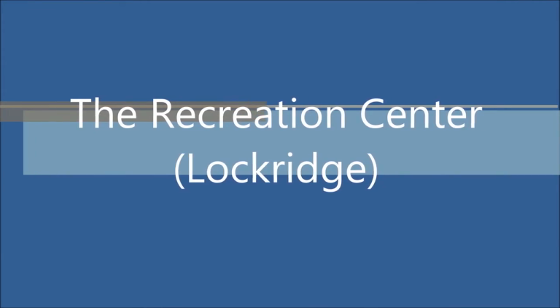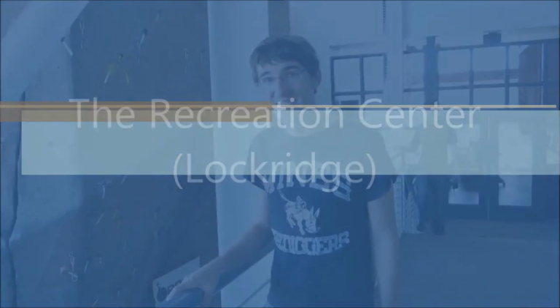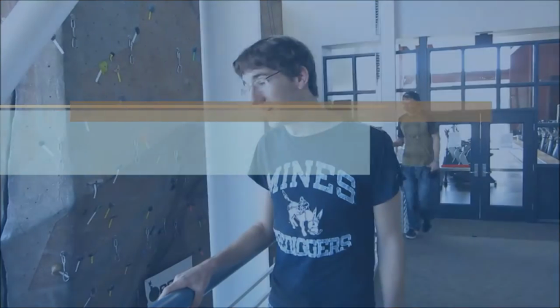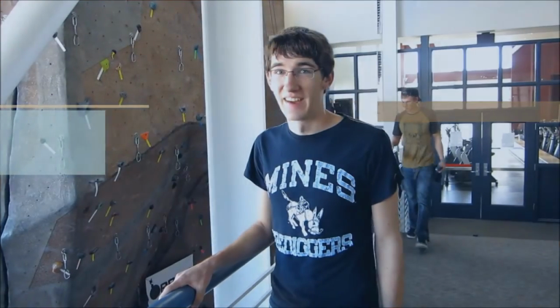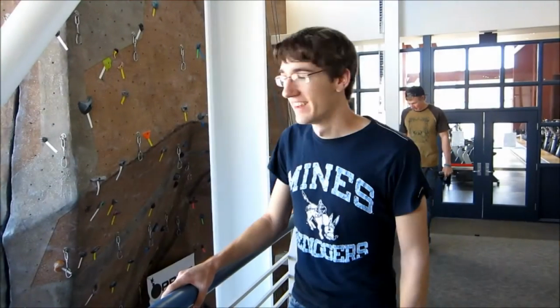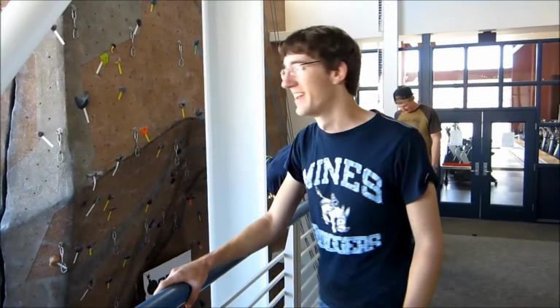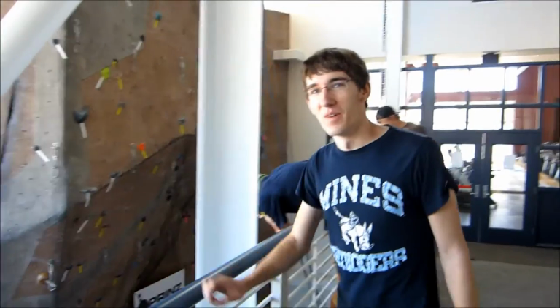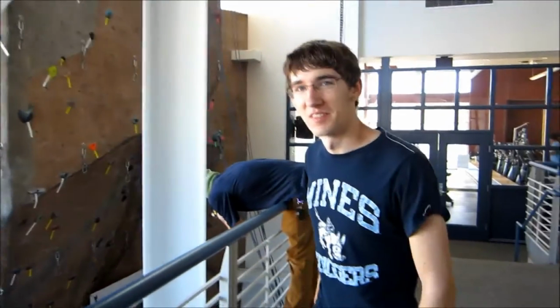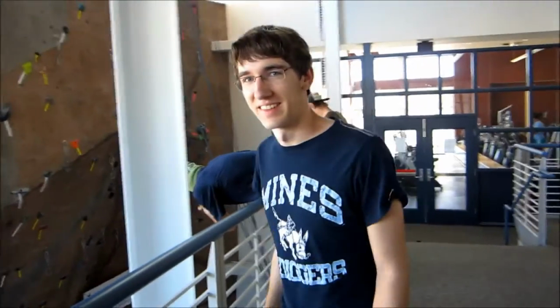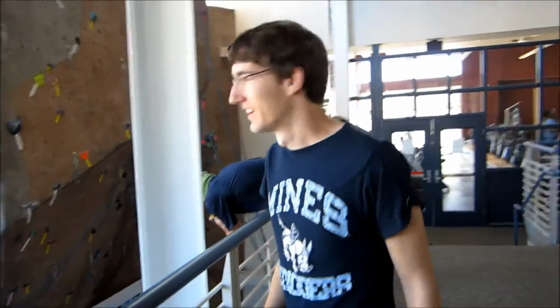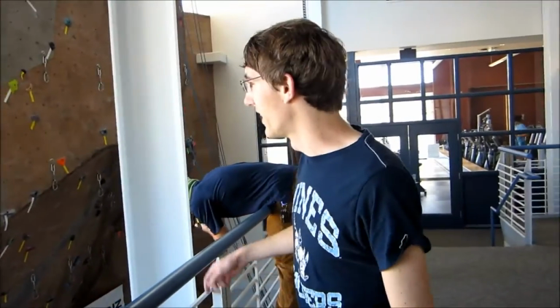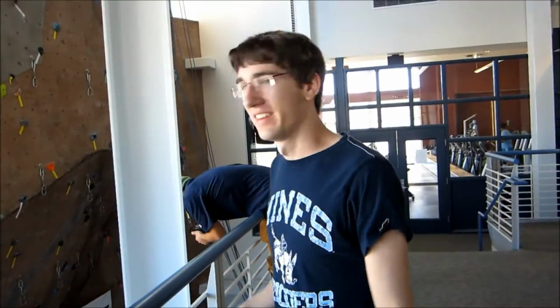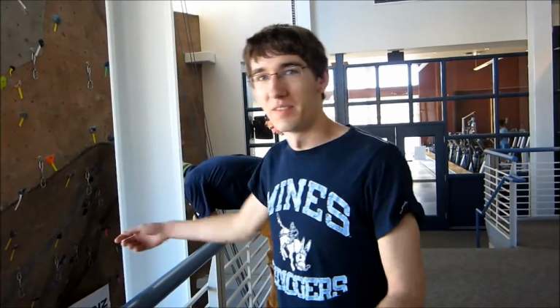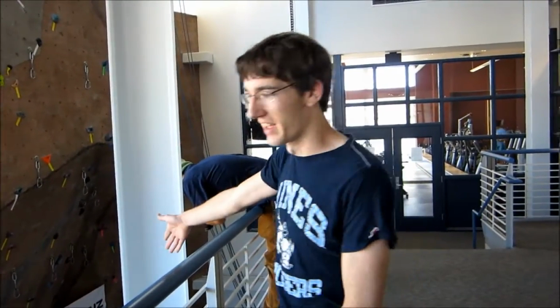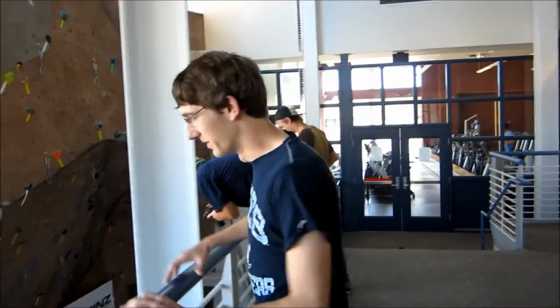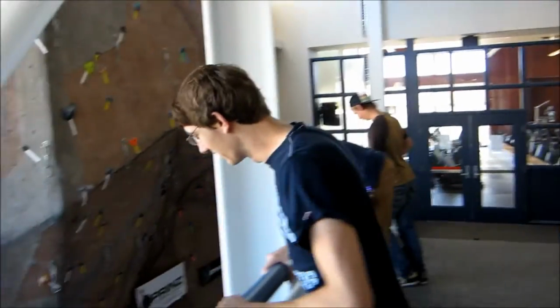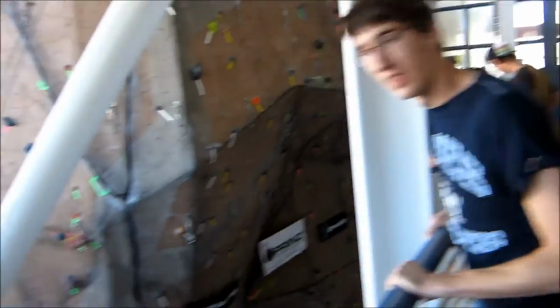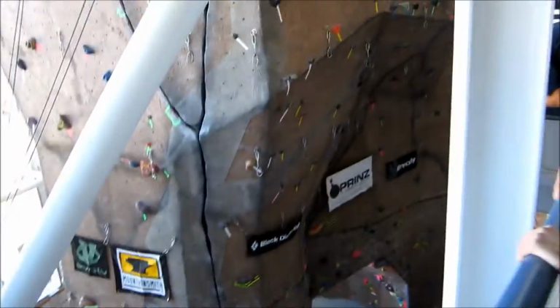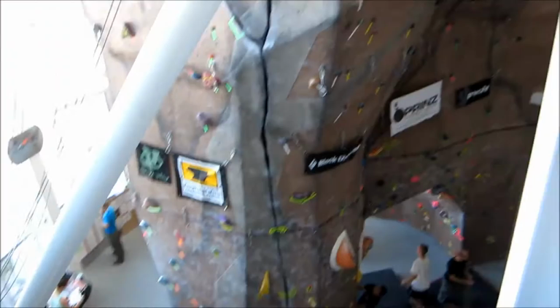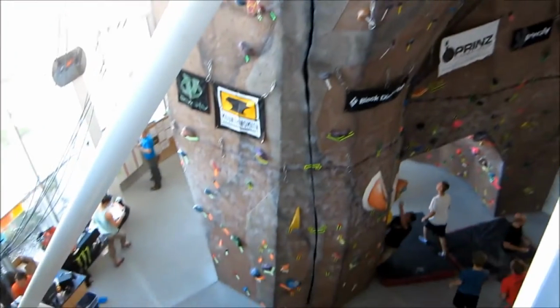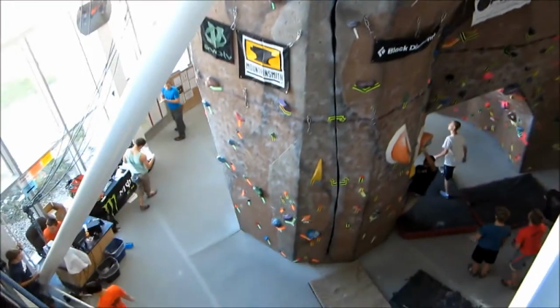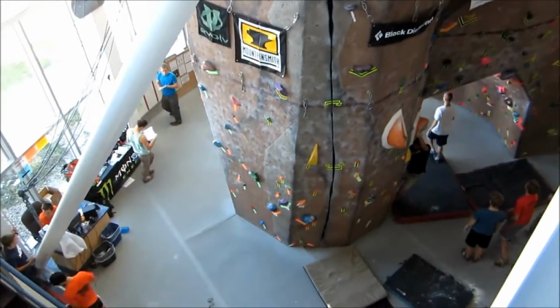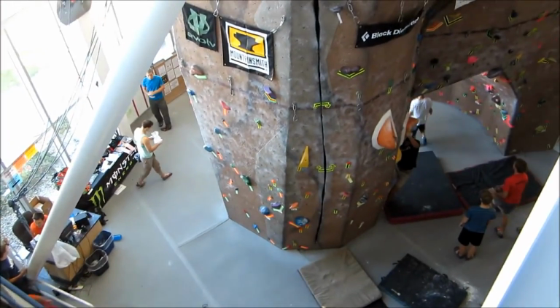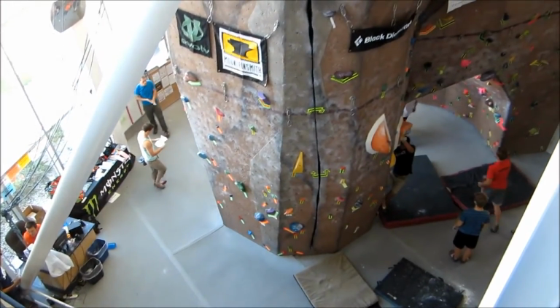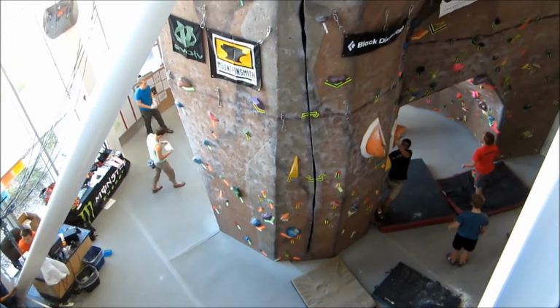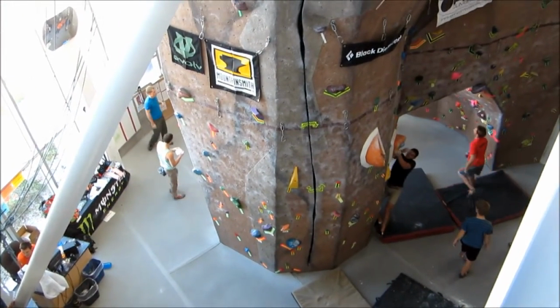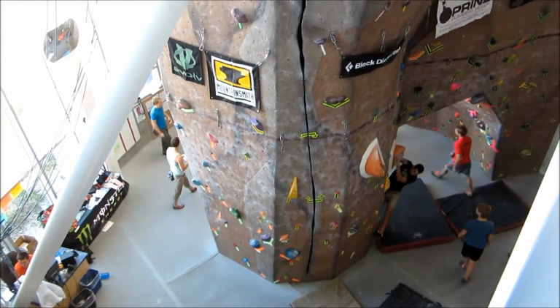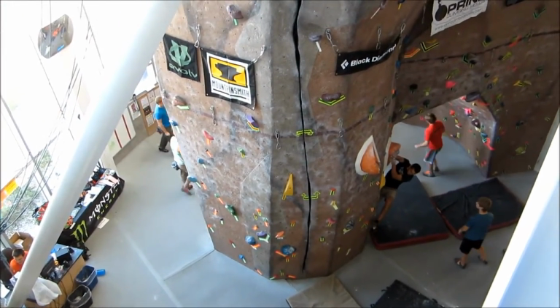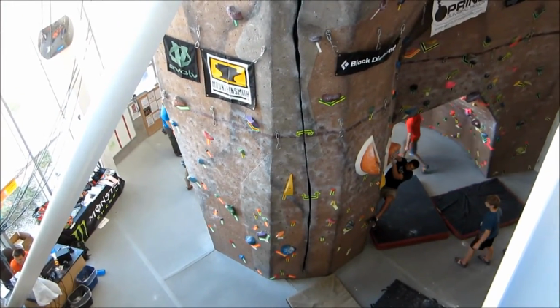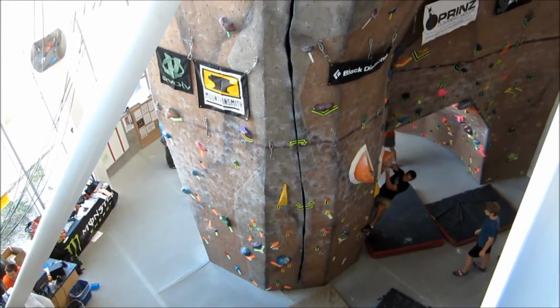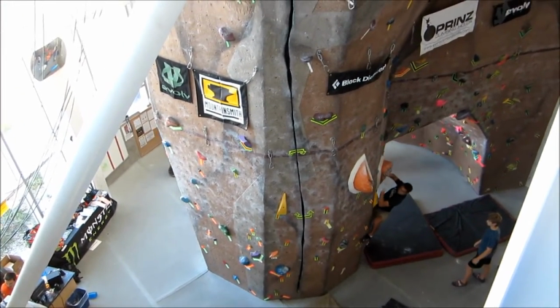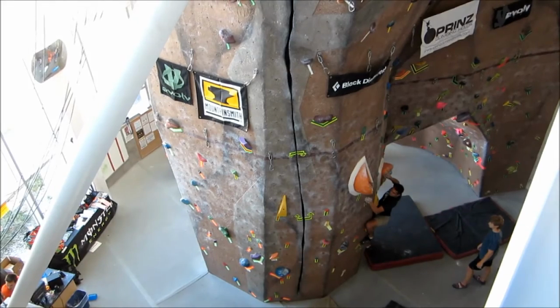That's a long way down. Welcome to the Rec Center, where you can rock climb the brand new, very, very large rock climbing structures on campus.